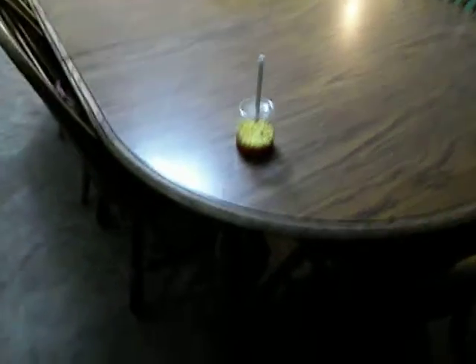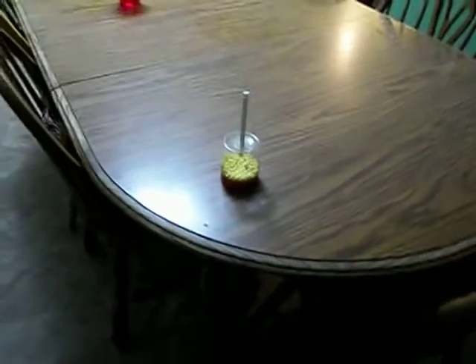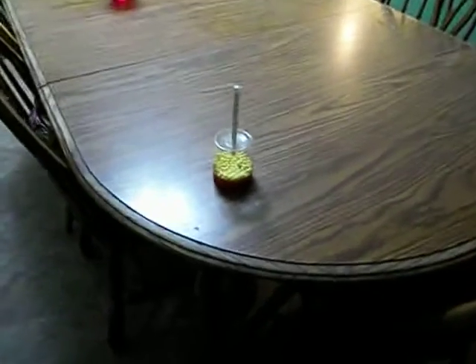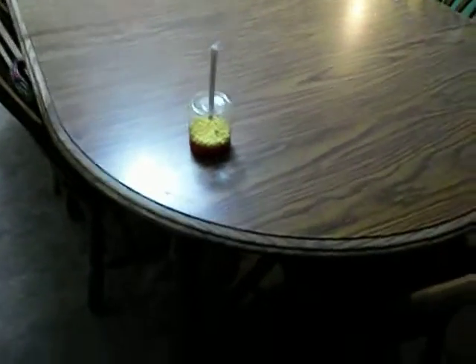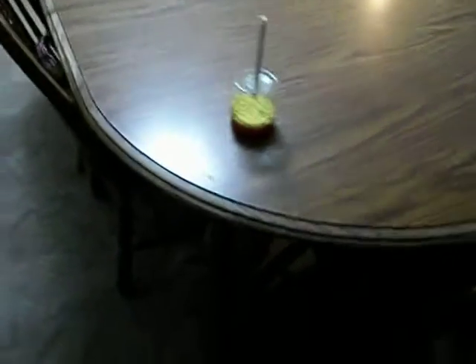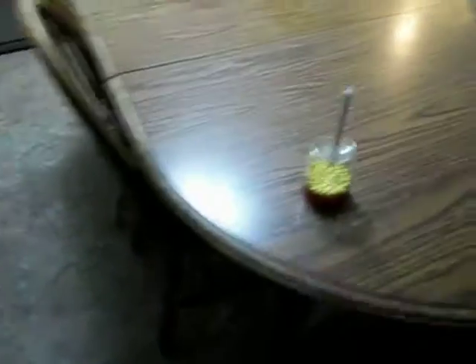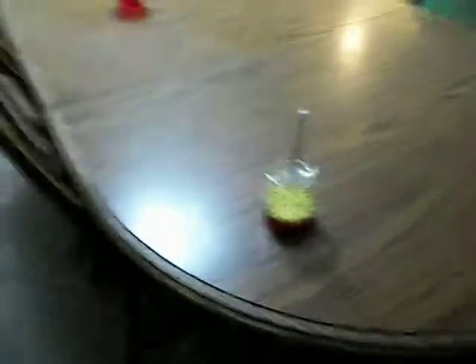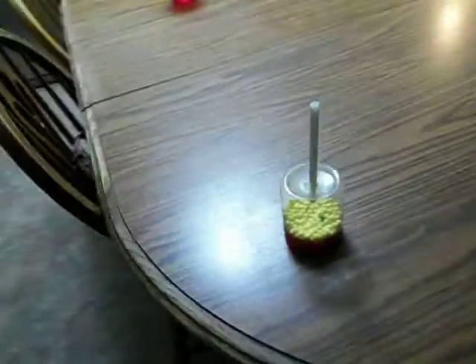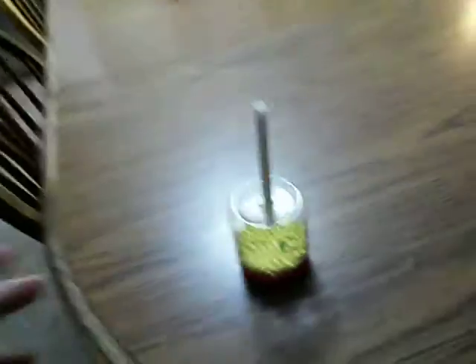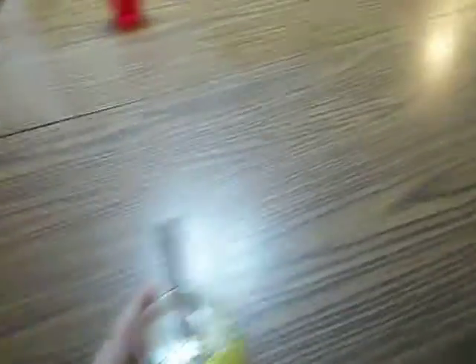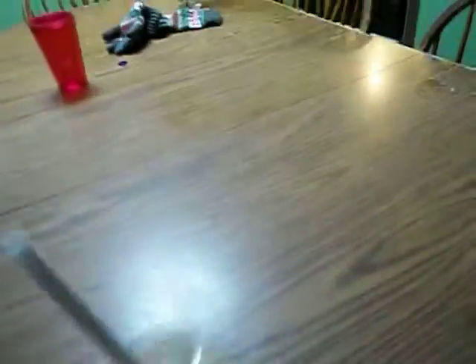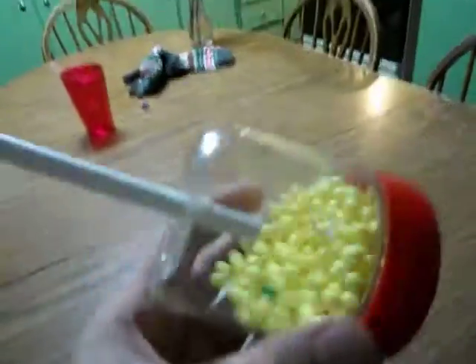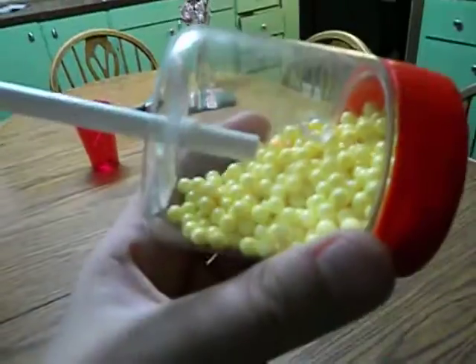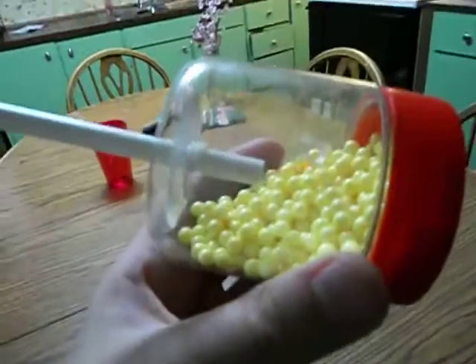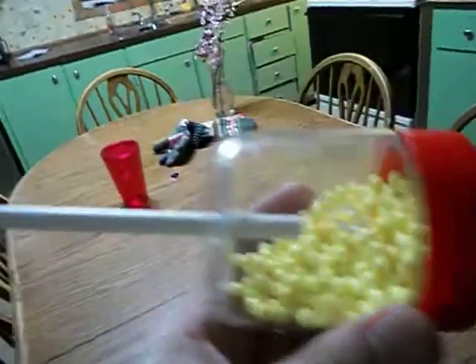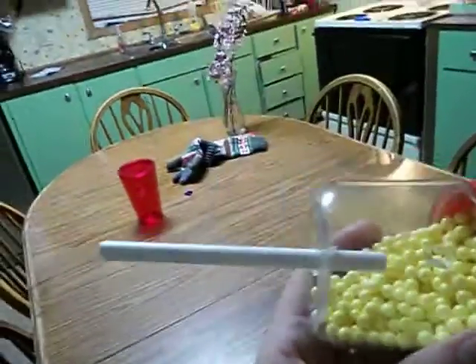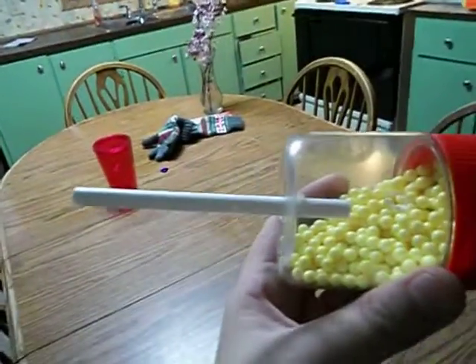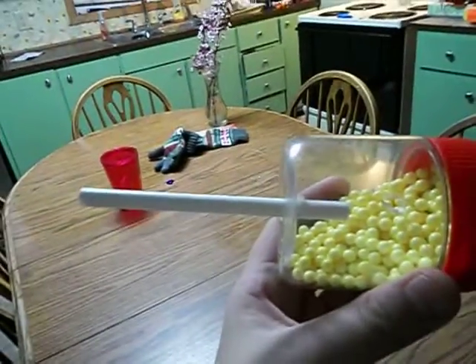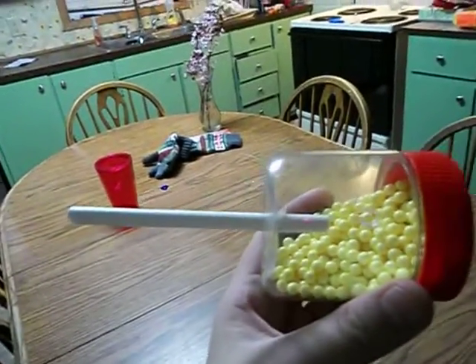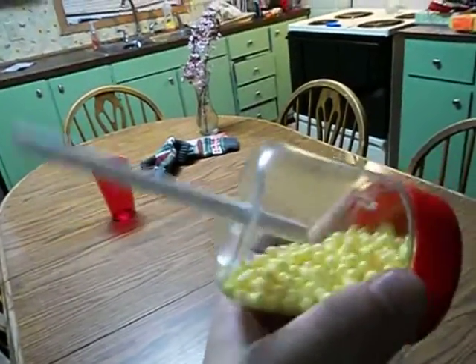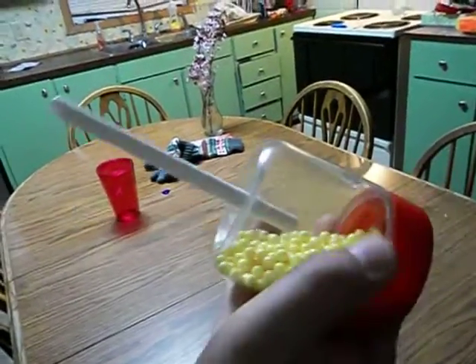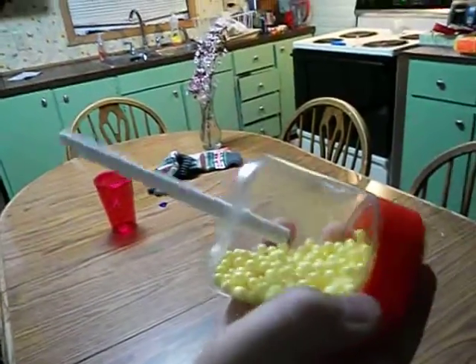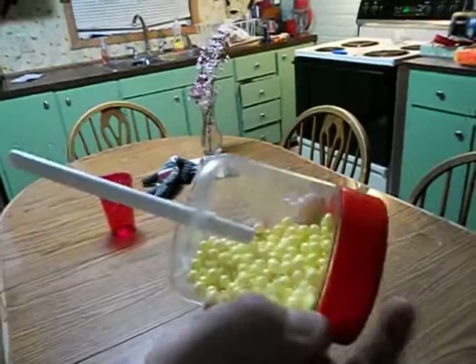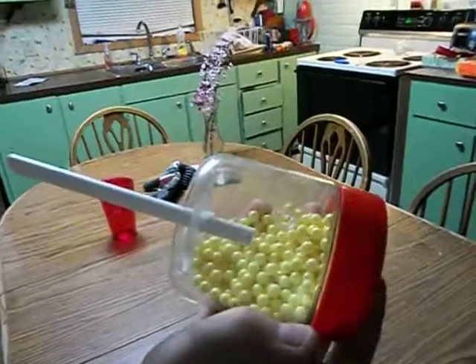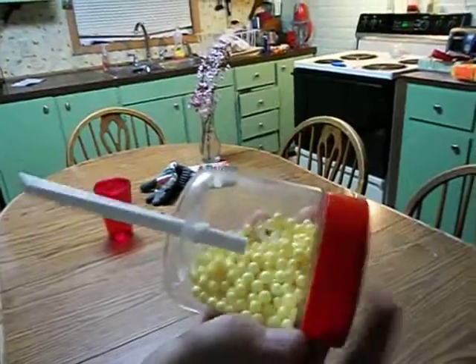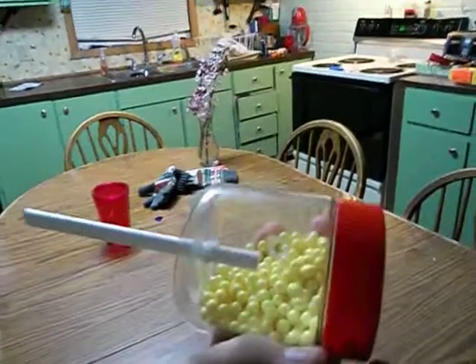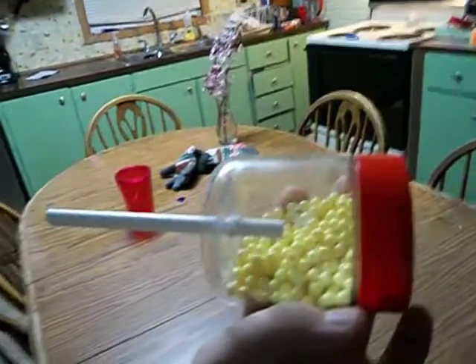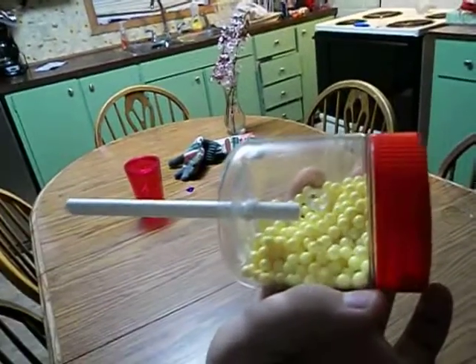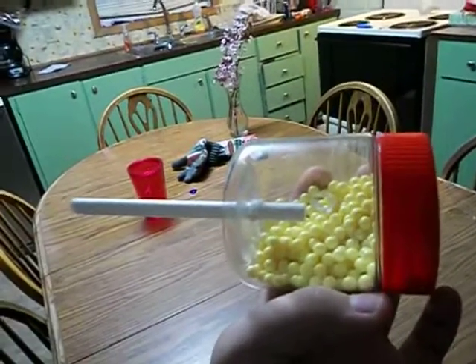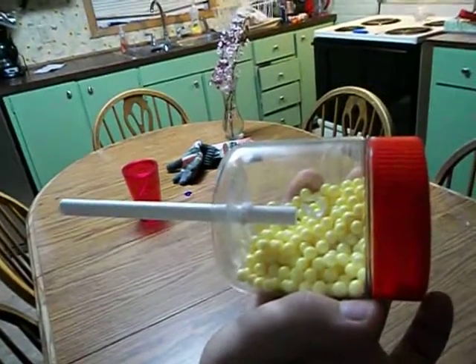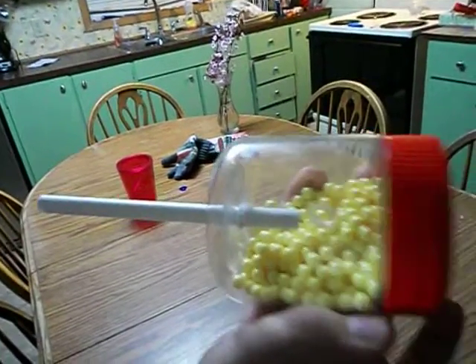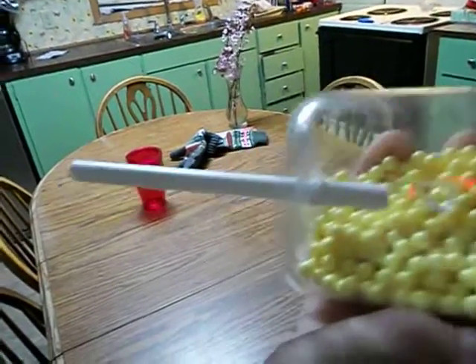Hey, this is Montoff Productions and this is my homemade airsoft gun. I'm going to be showing you how to use it and how I made it.